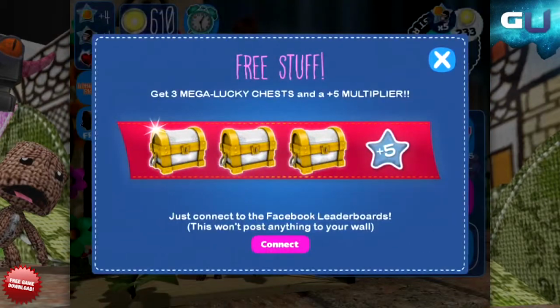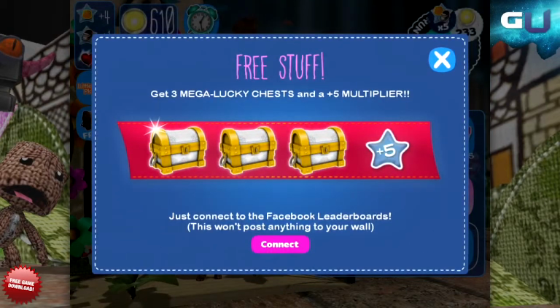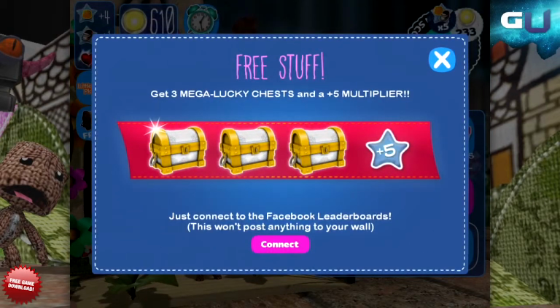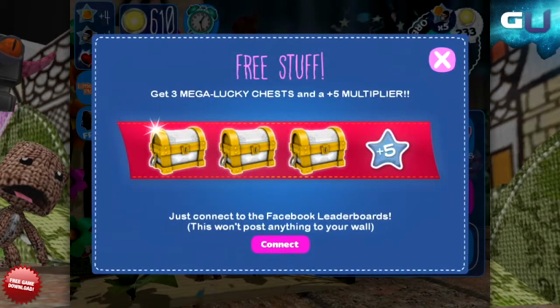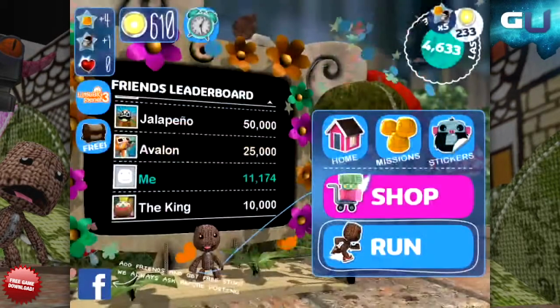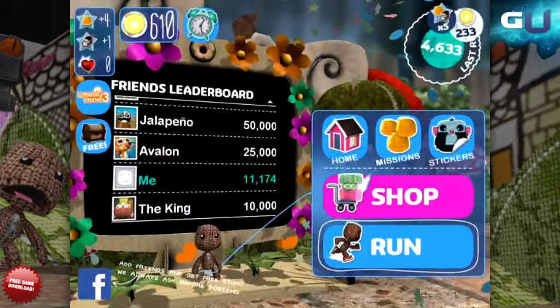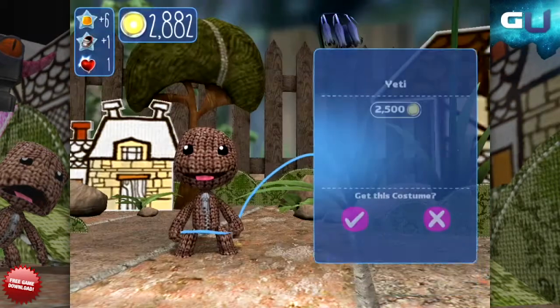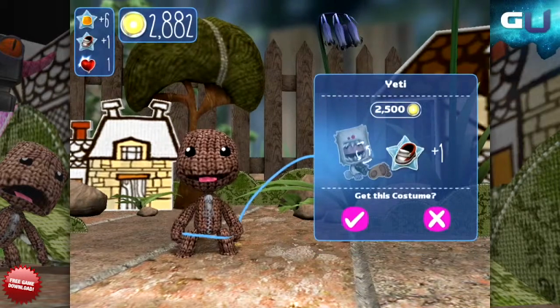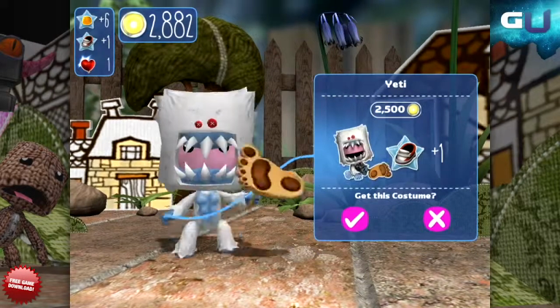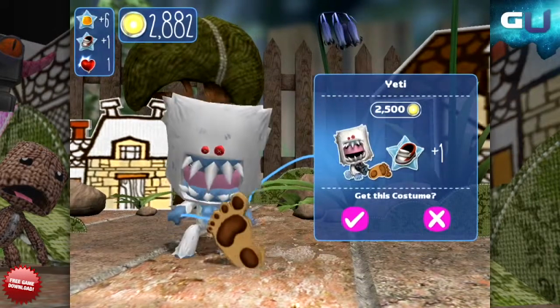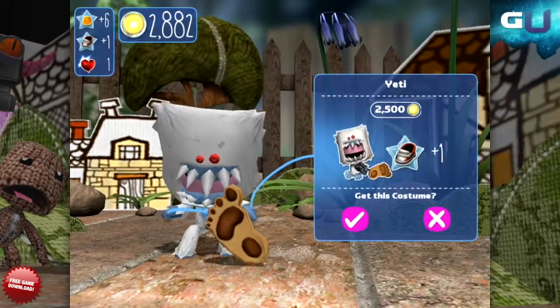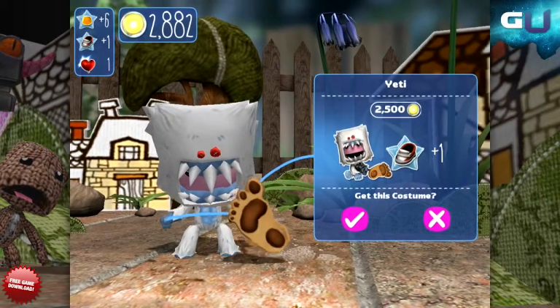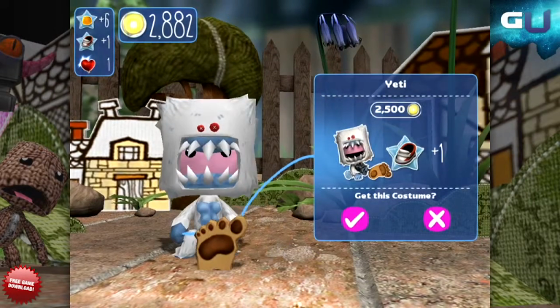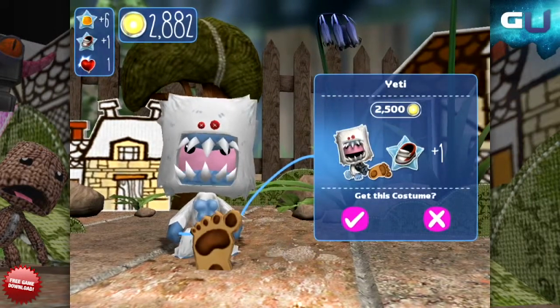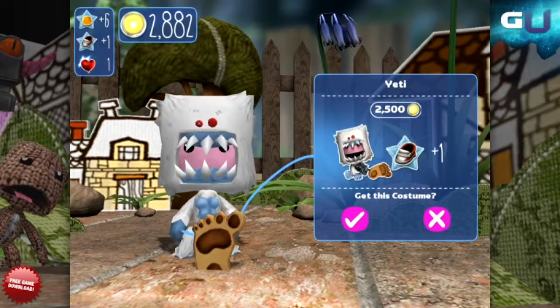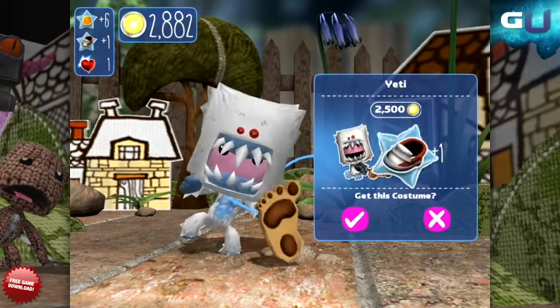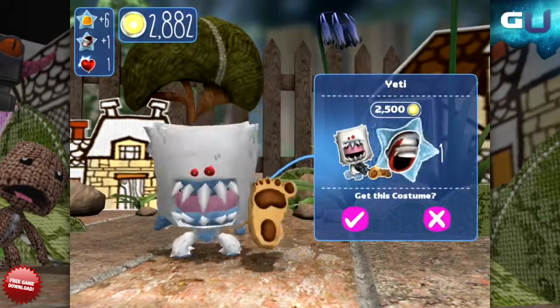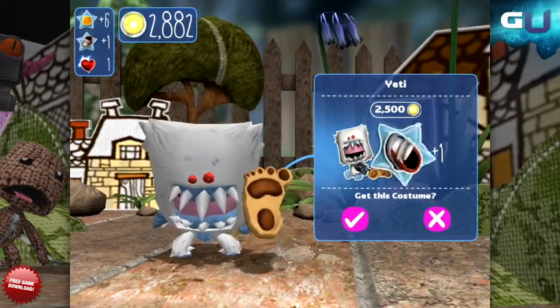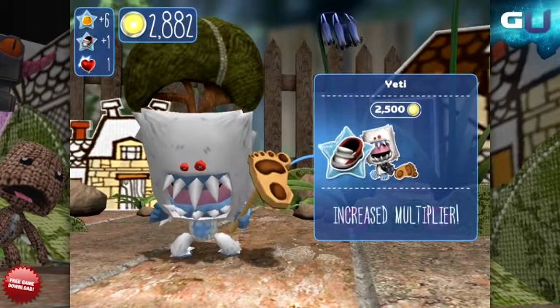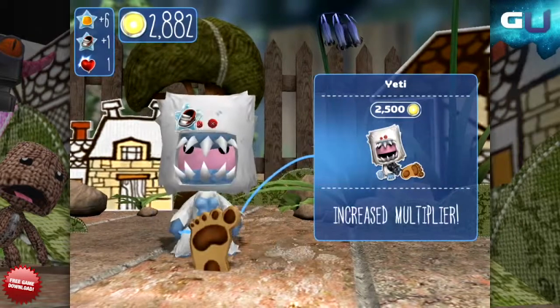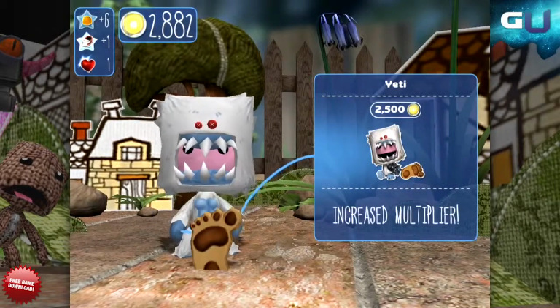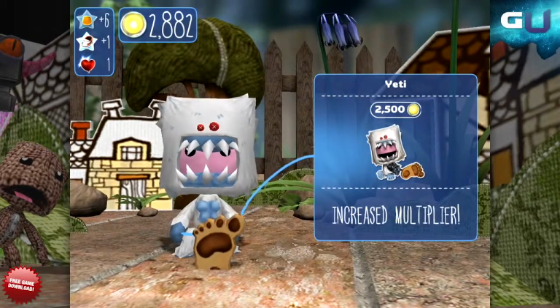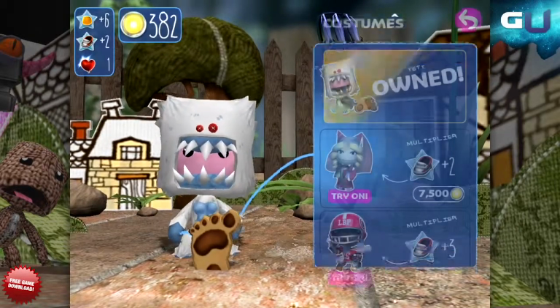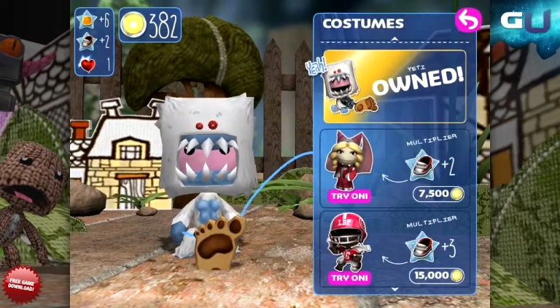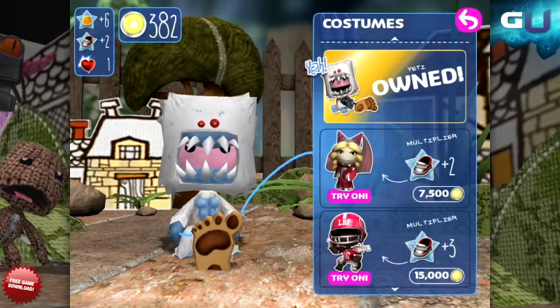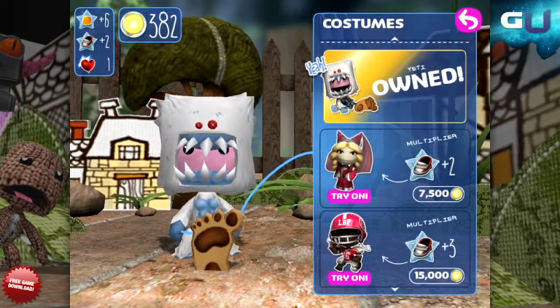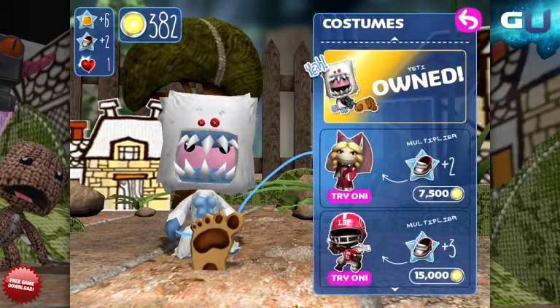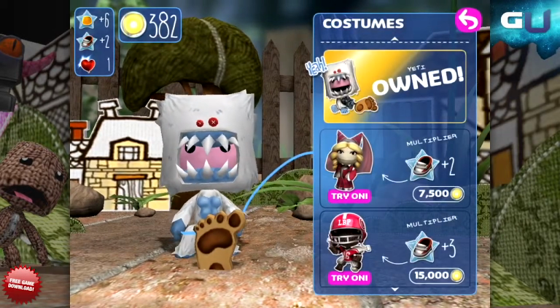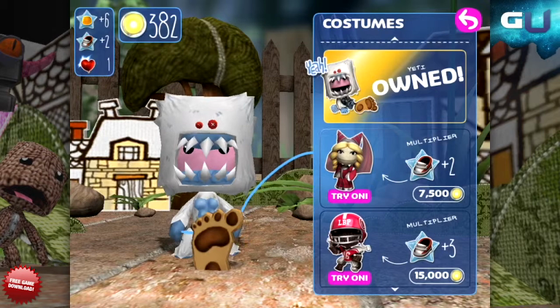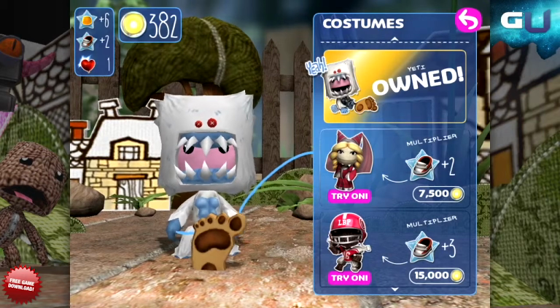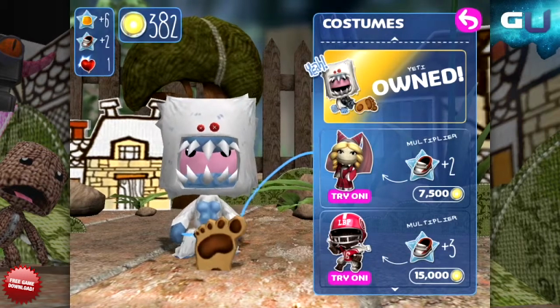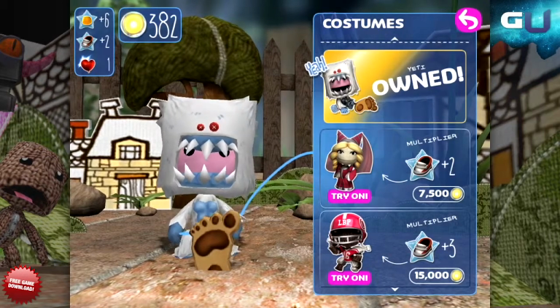Speaking of costumes, you can buy more in the shop and they're all pretty valuable because just buying one costume will permanently increase Sackboy's score multiplier. Plus, they just look darn cool, so when you can, buy a new costume.